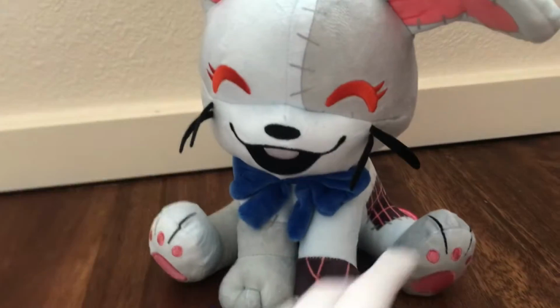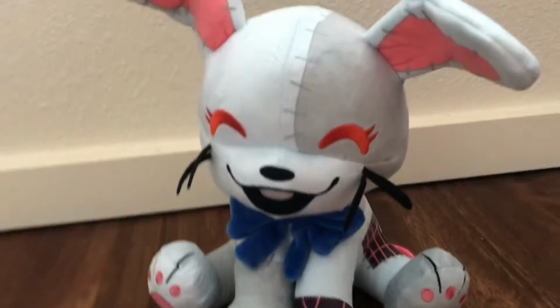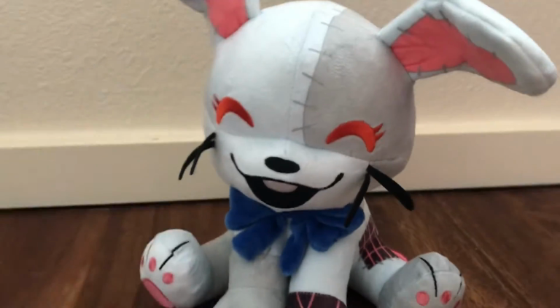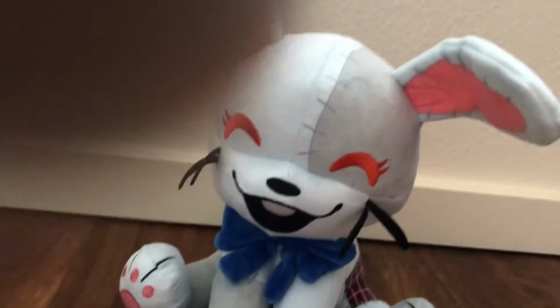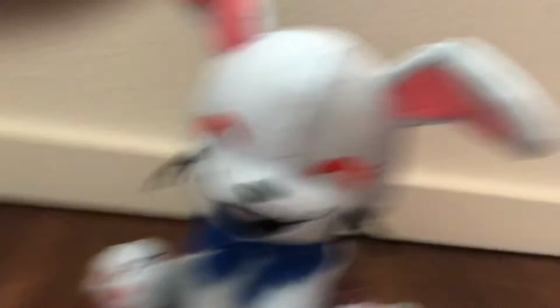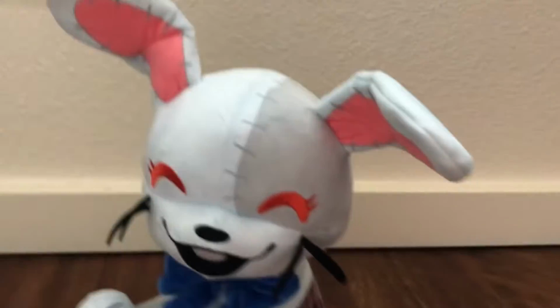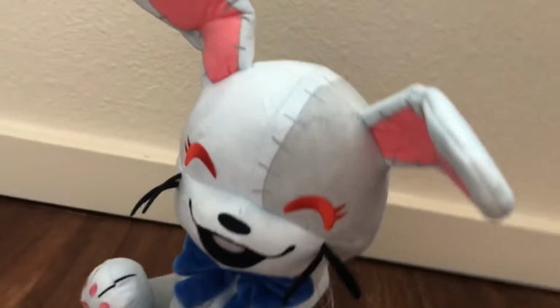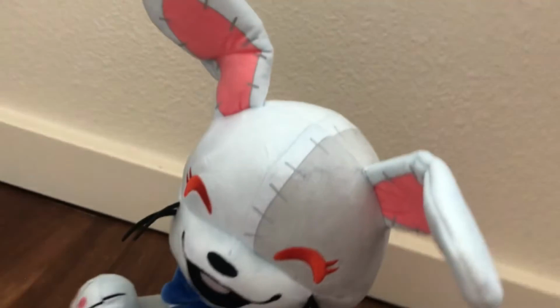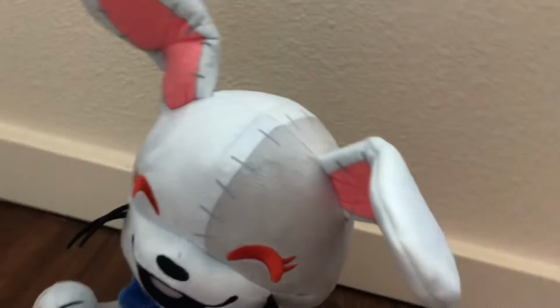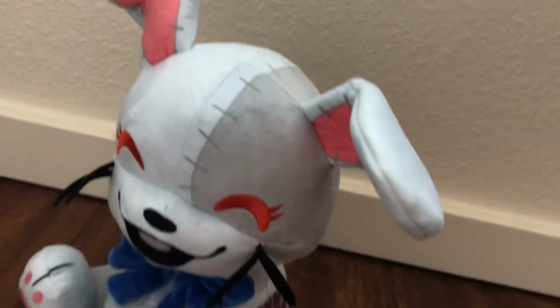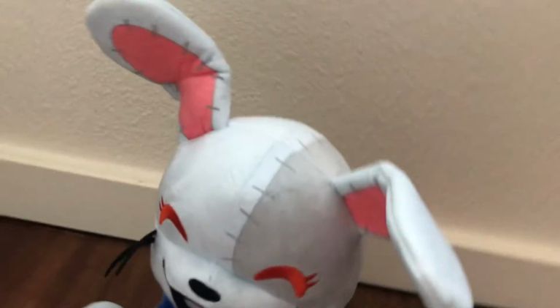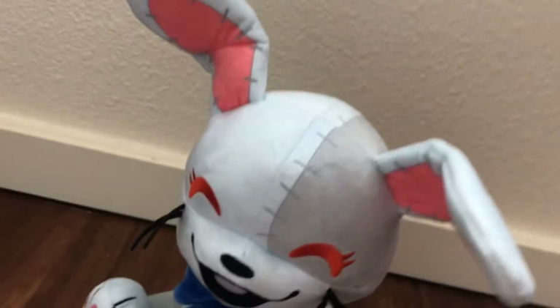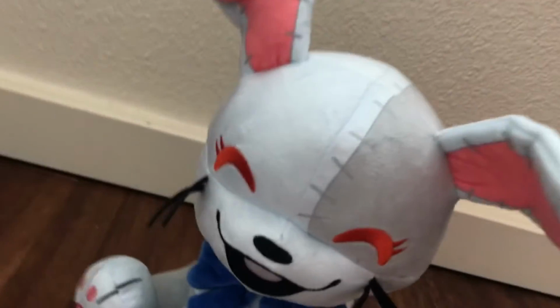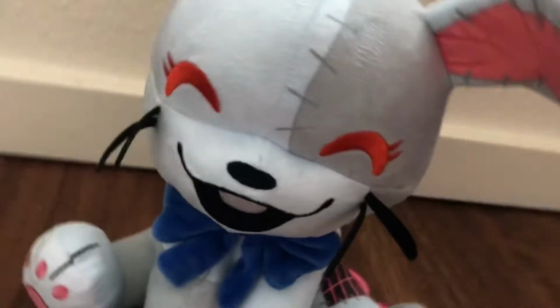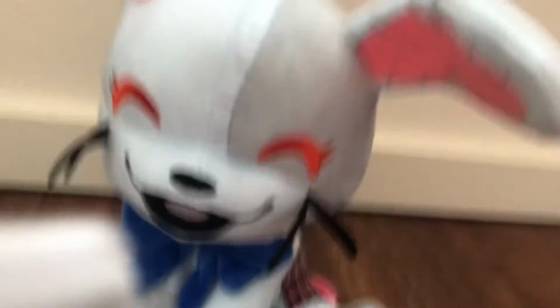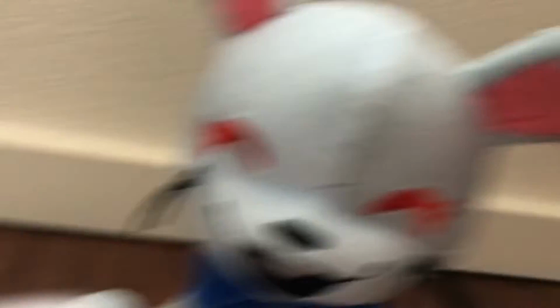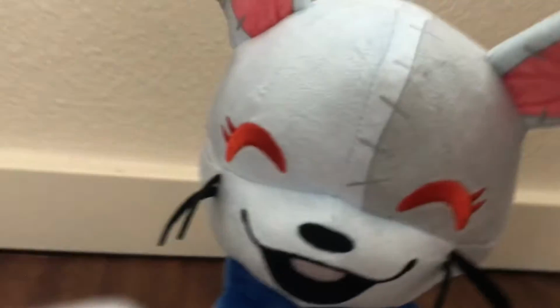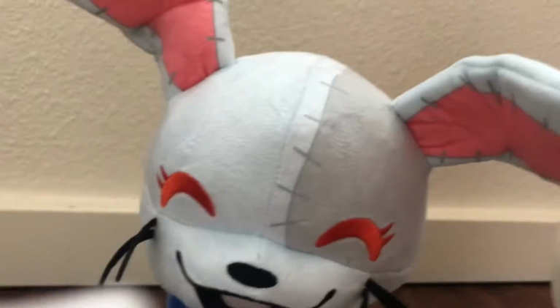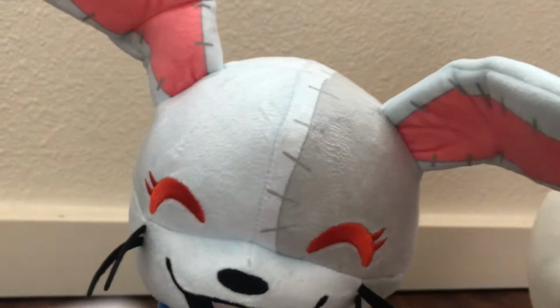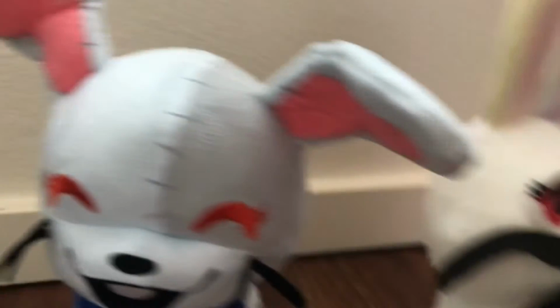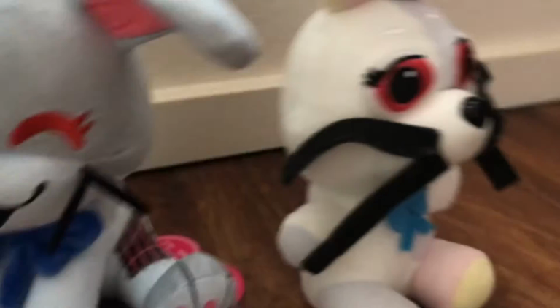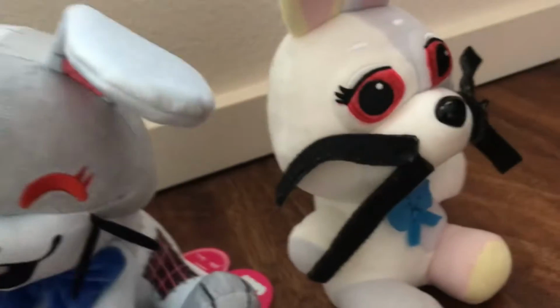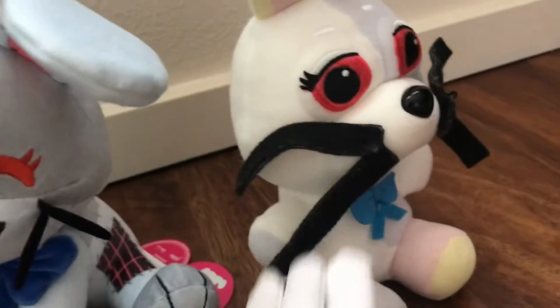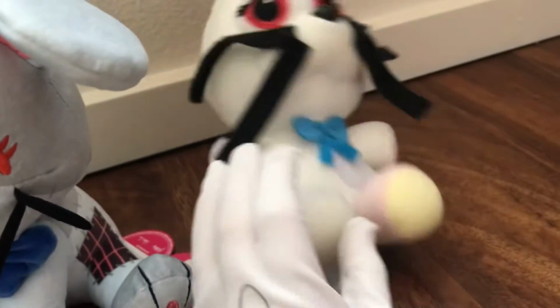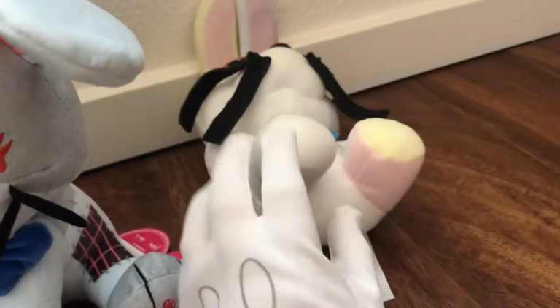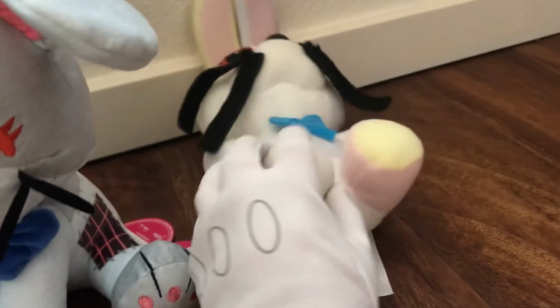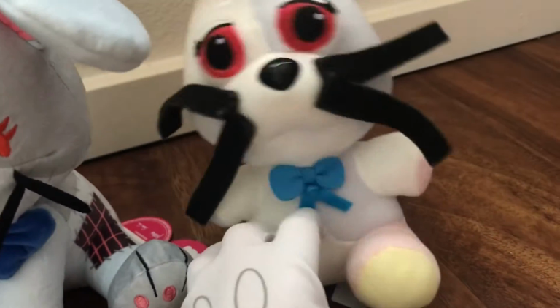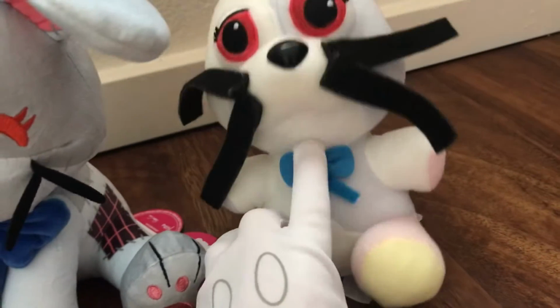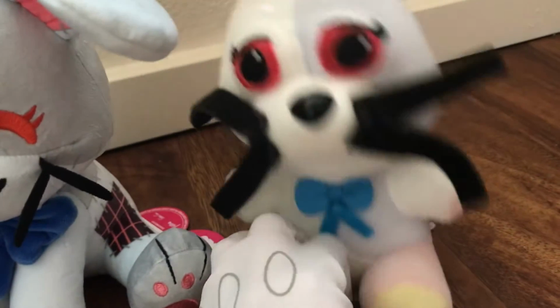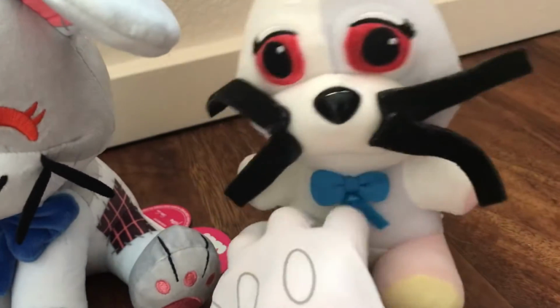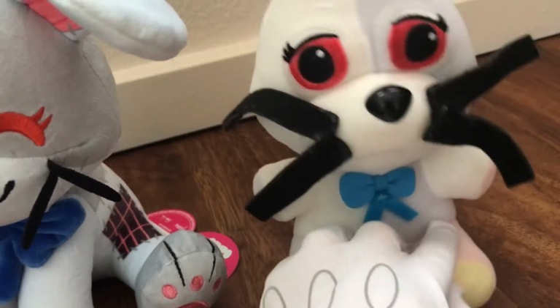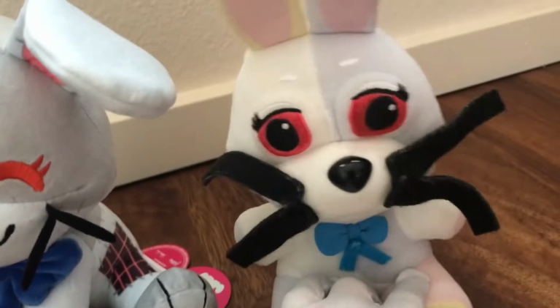Let me just grab a comparison real quick. This is Funko vs. YouTube's. Completely ignore the whiskers and this part, because that's what I added.